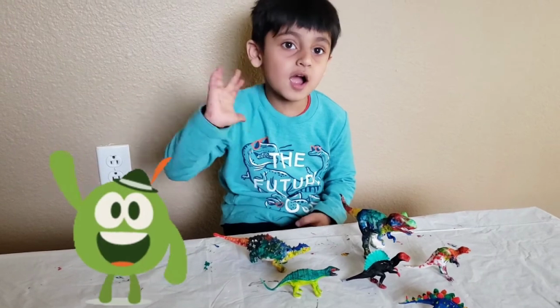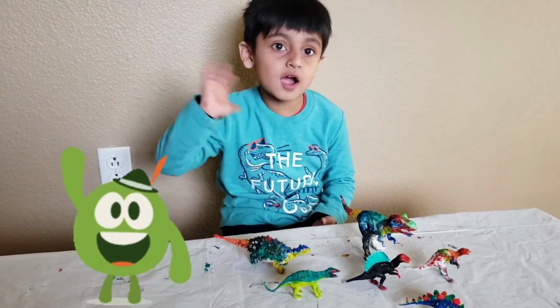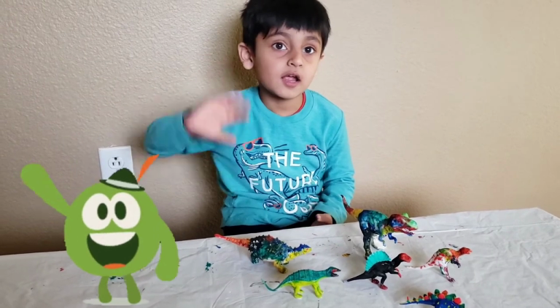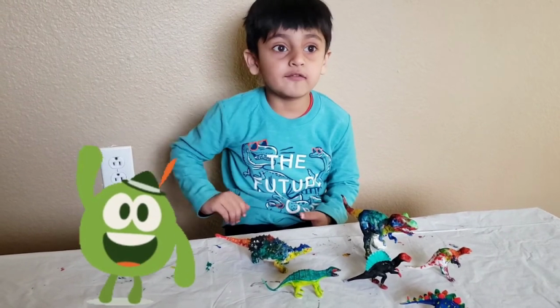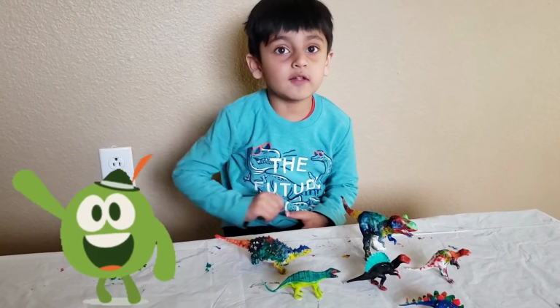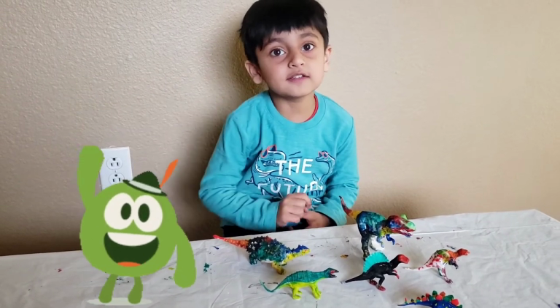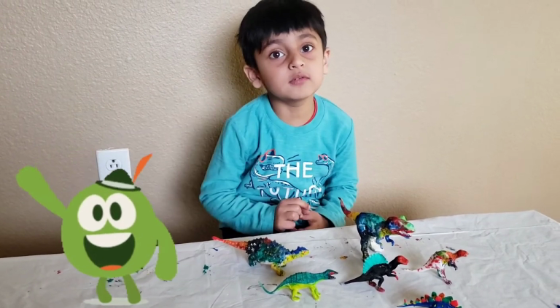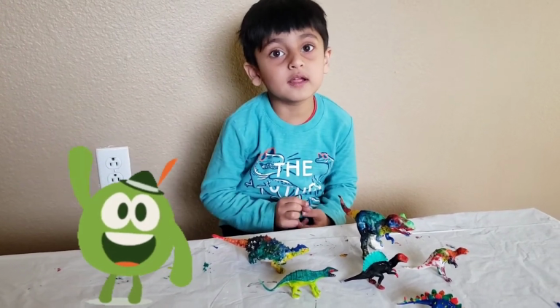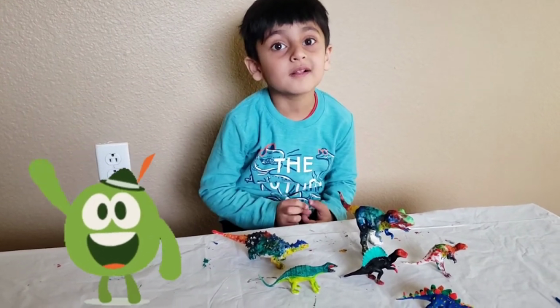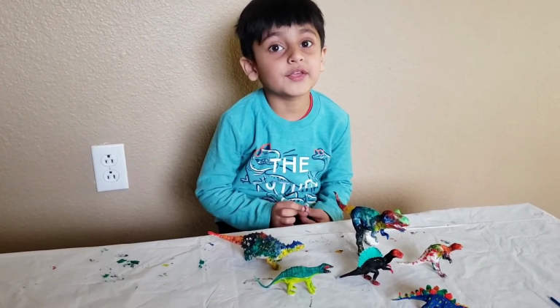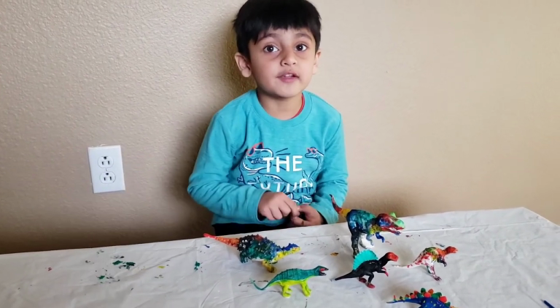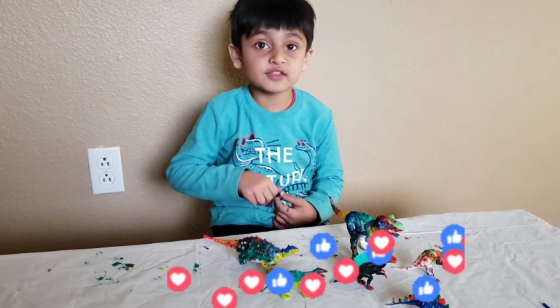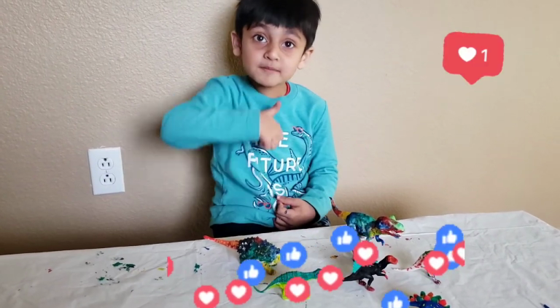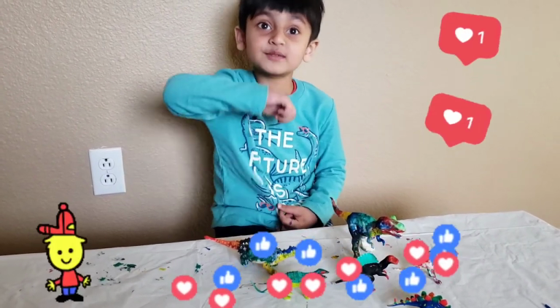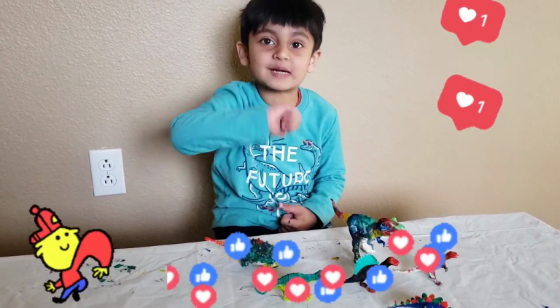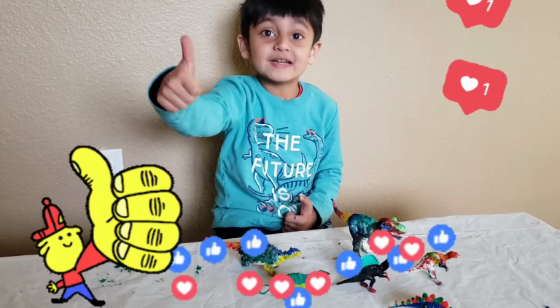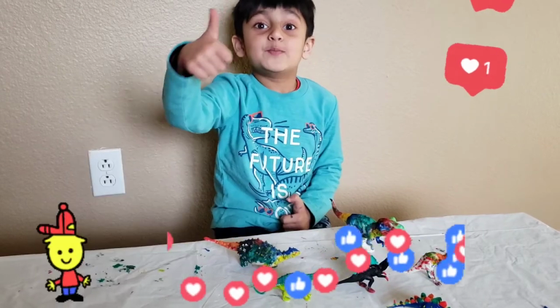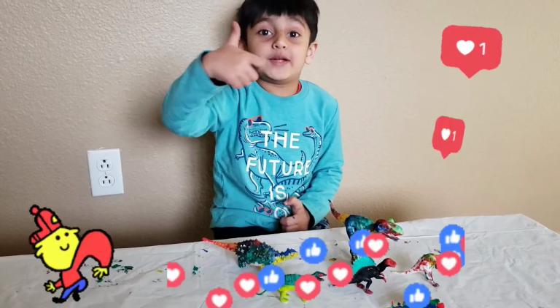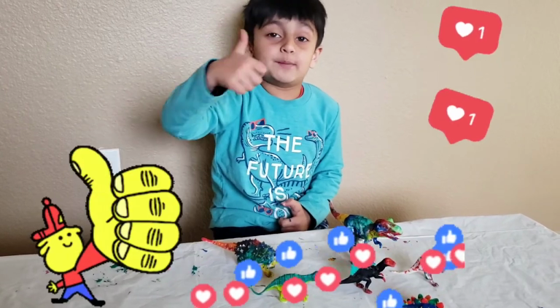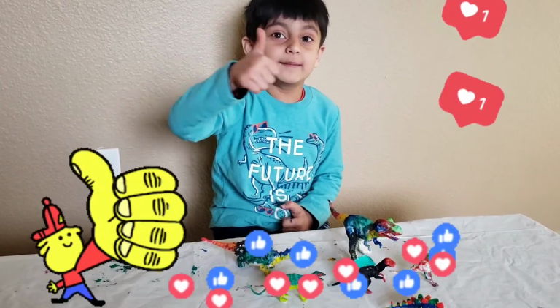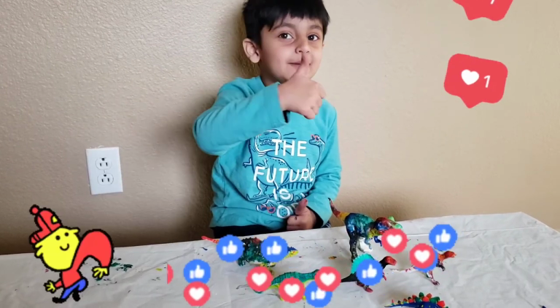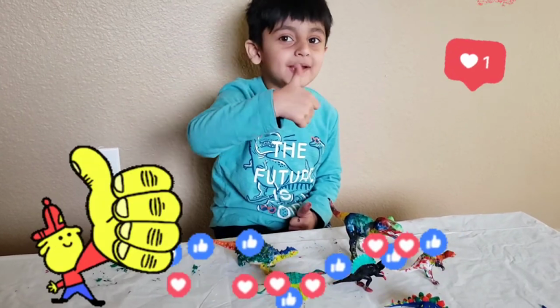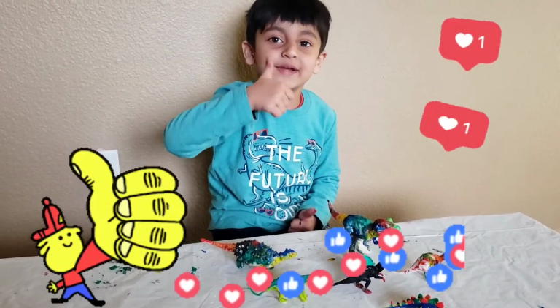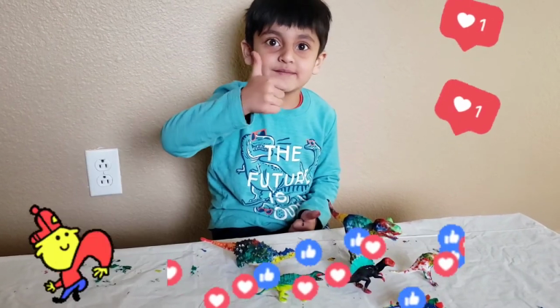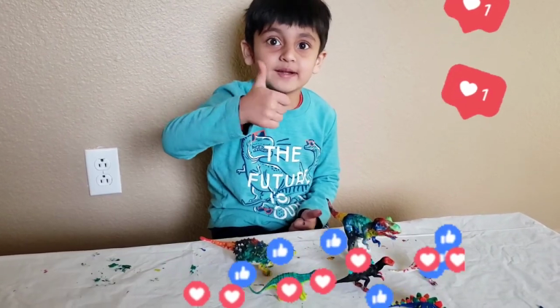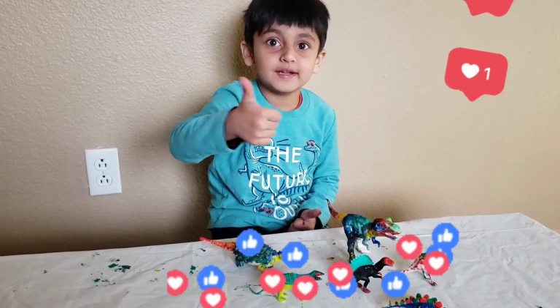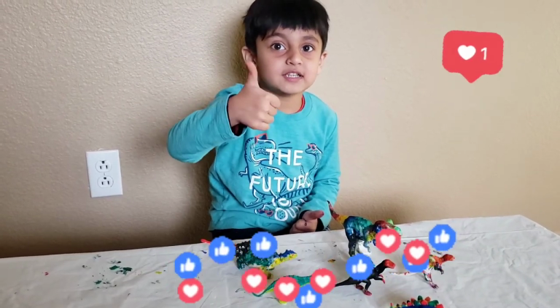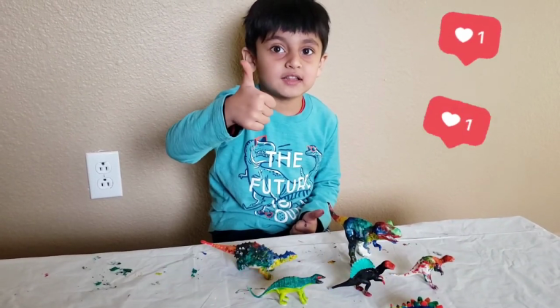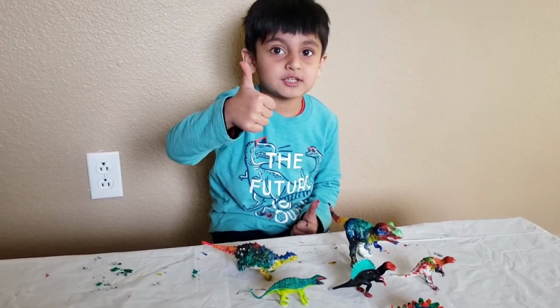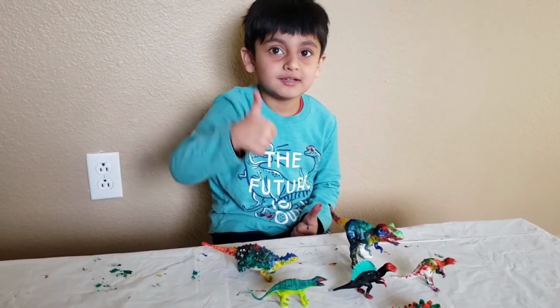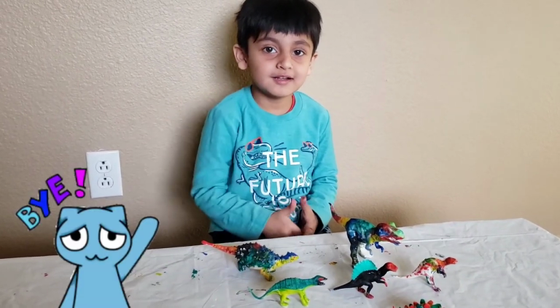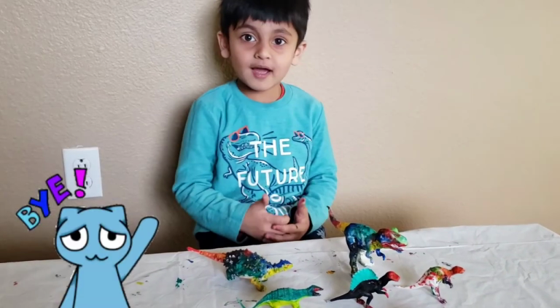Bye! If you like this video, then give a thumbs up — big, big, big giant thumbs up! Bye!